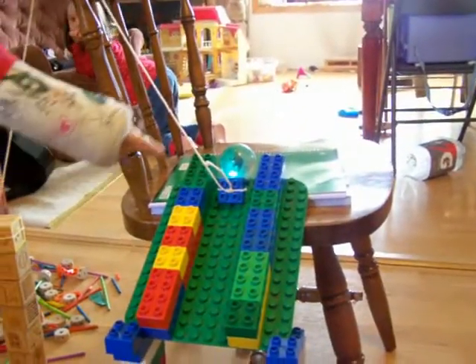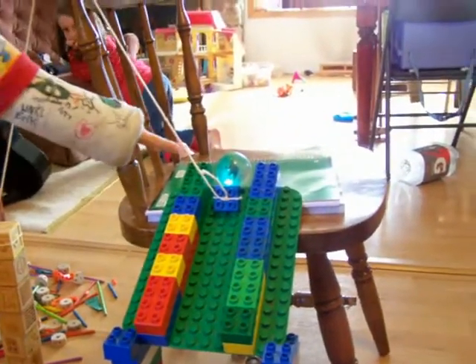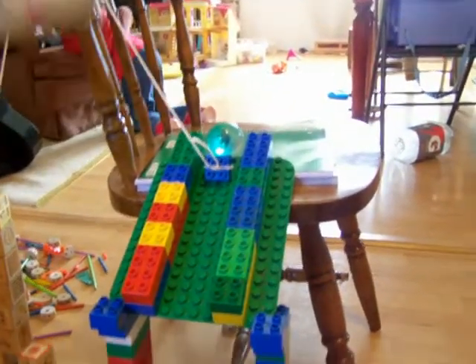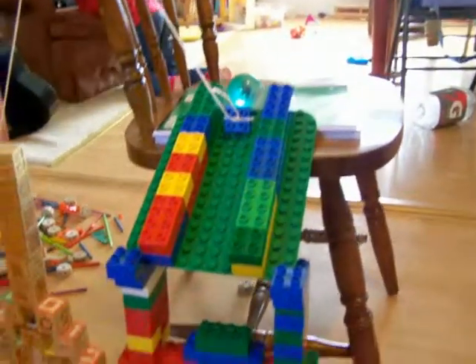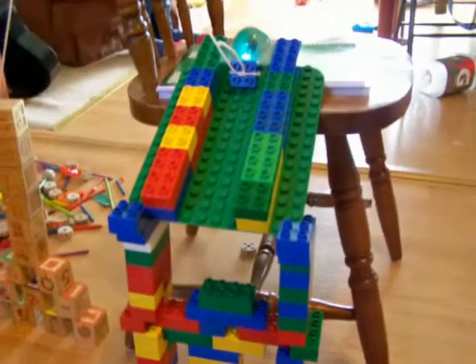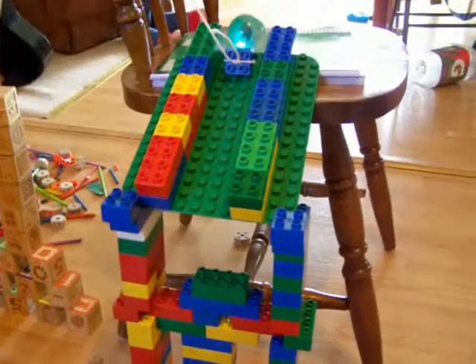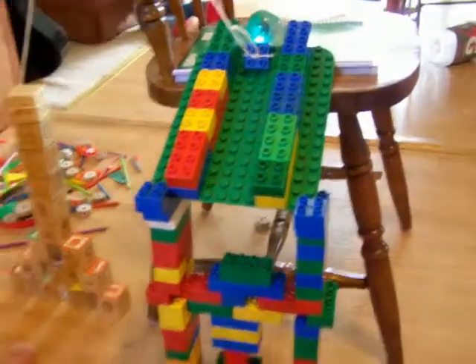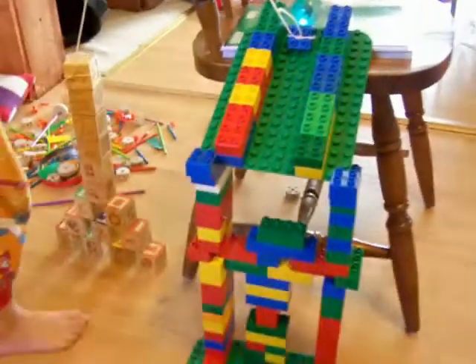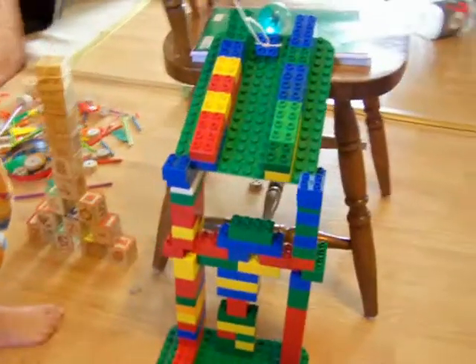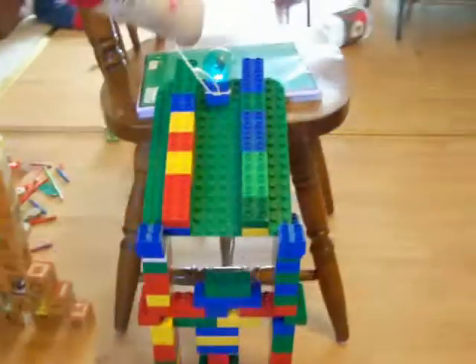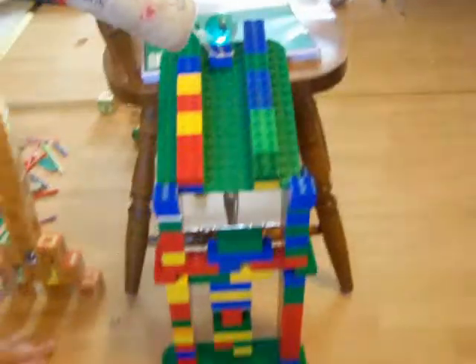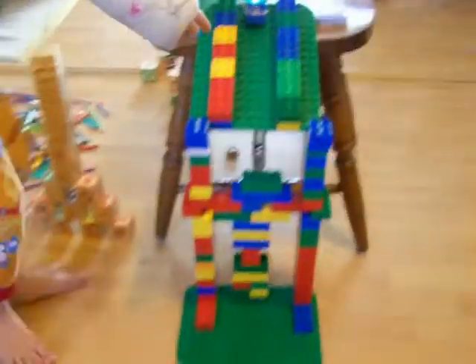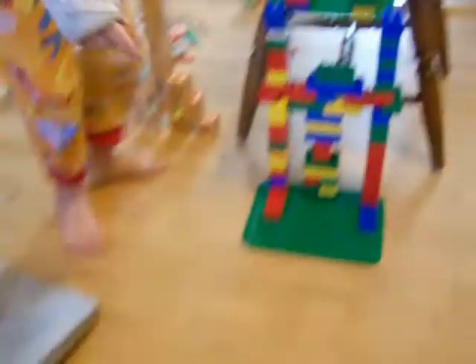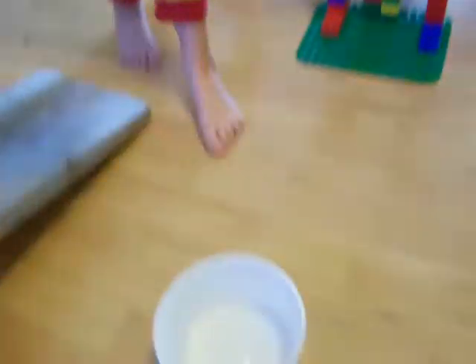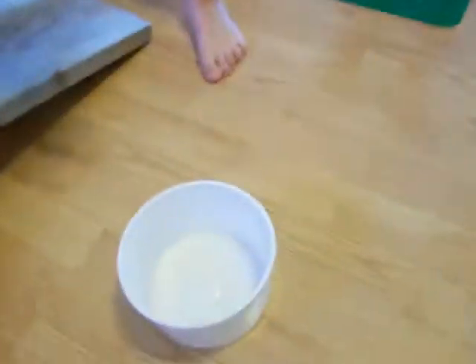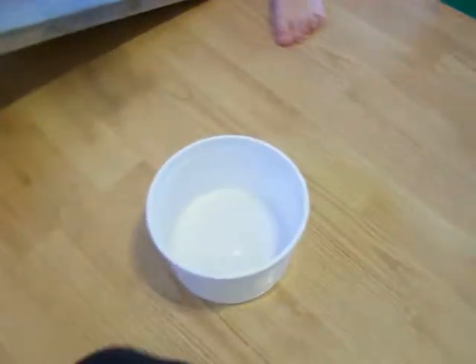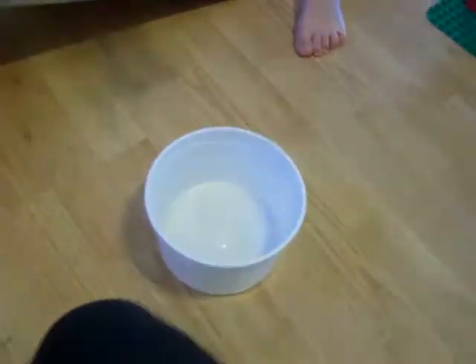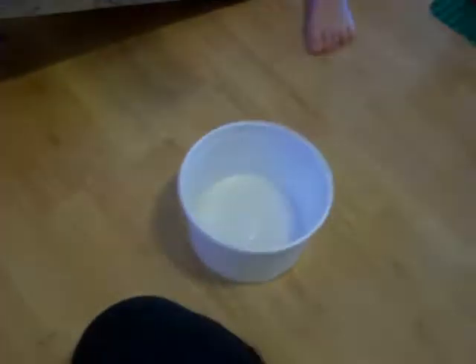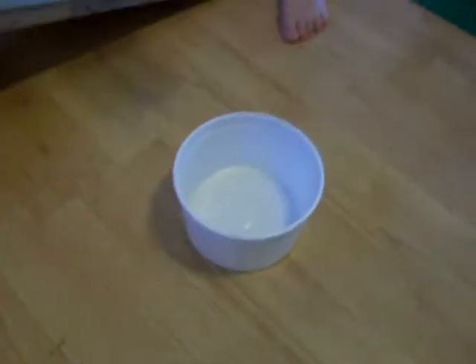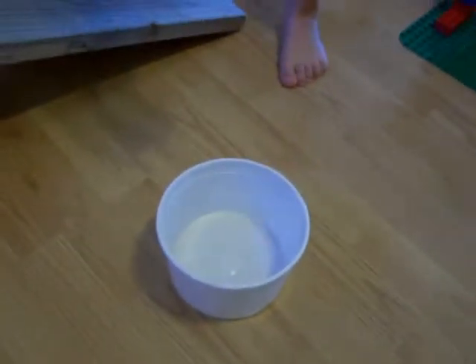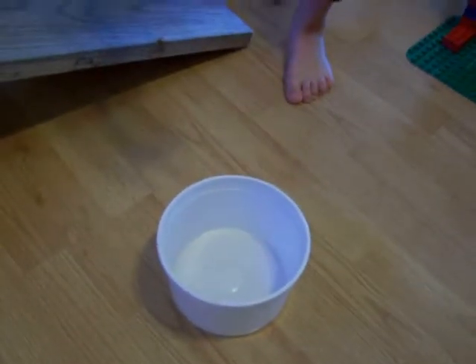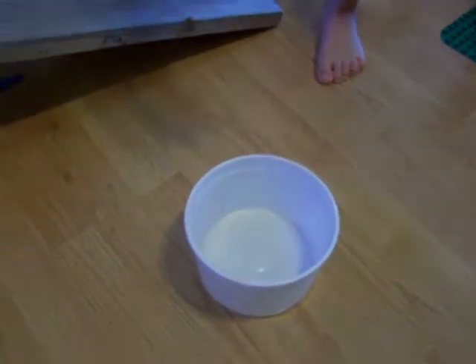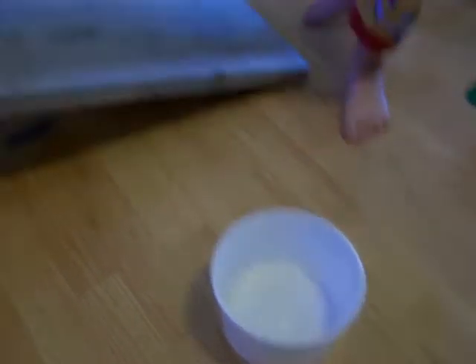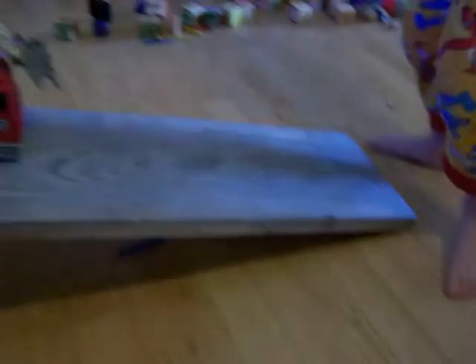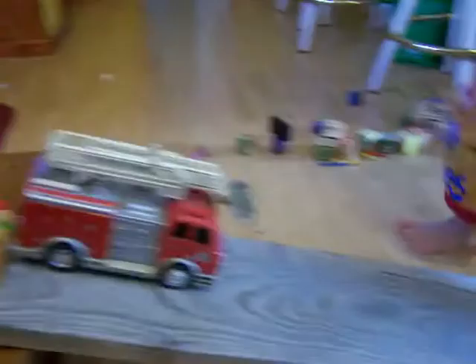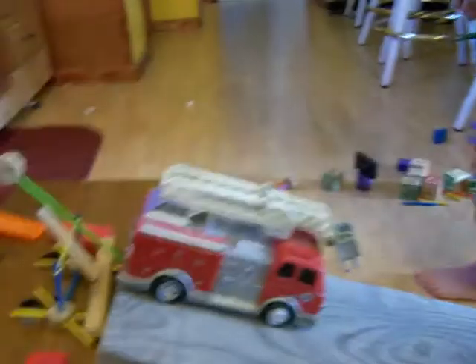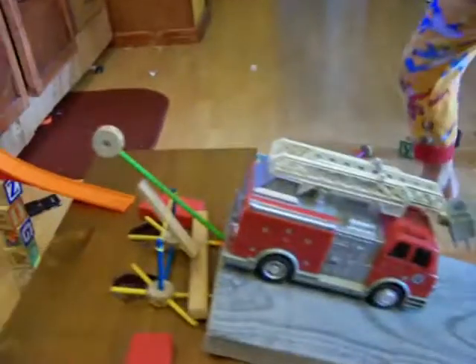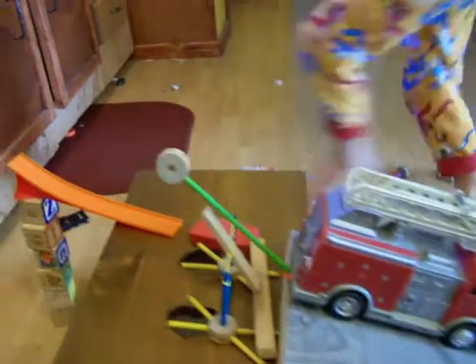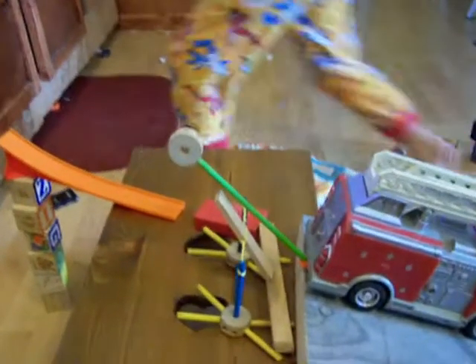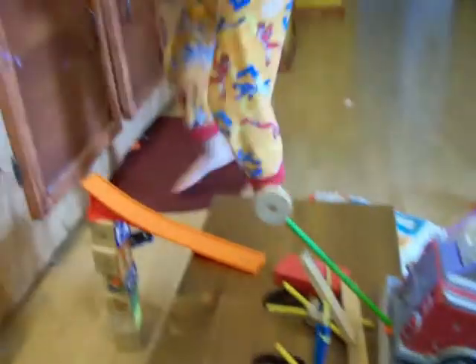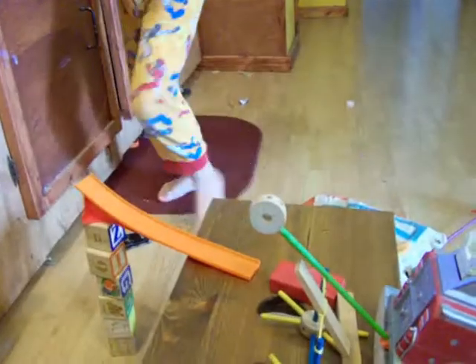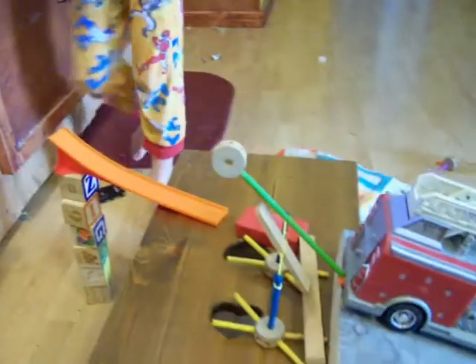Then the Lego will come up in this bar, will come down this ramp, and try to come in this bar. Okay, so let's see if we can get it. Take three.